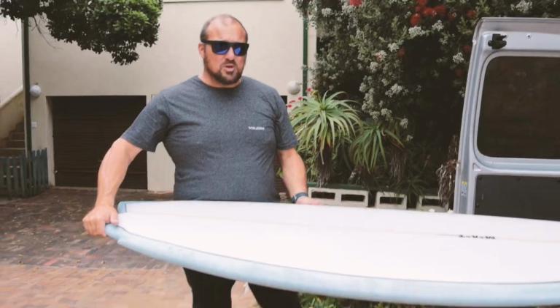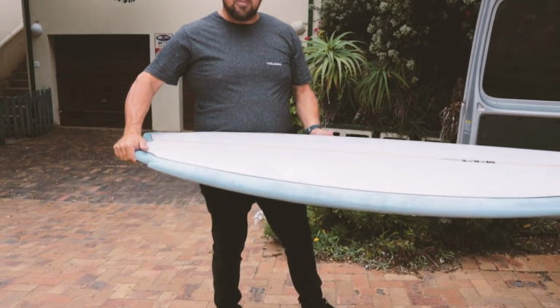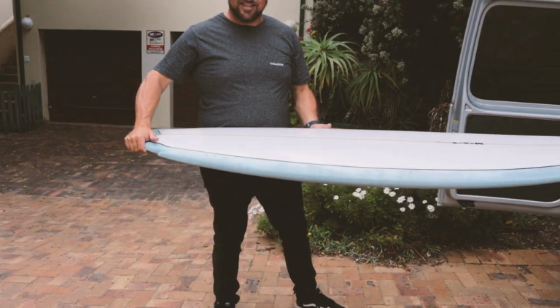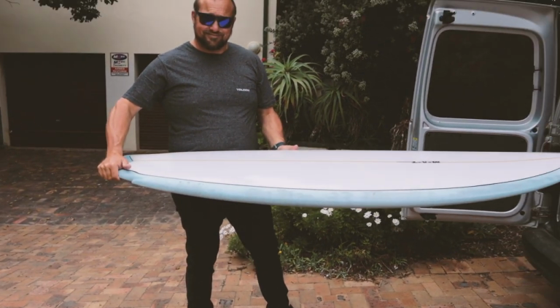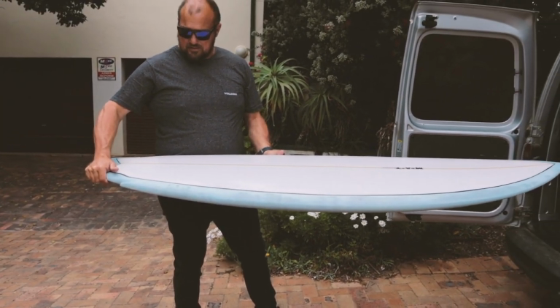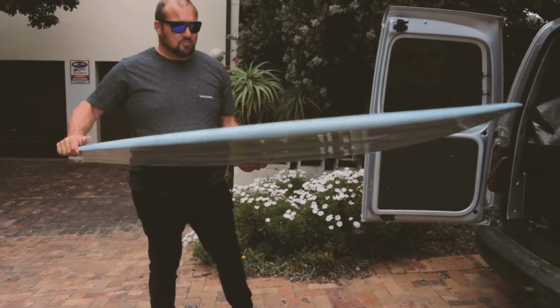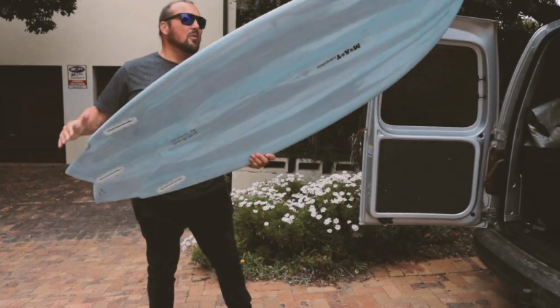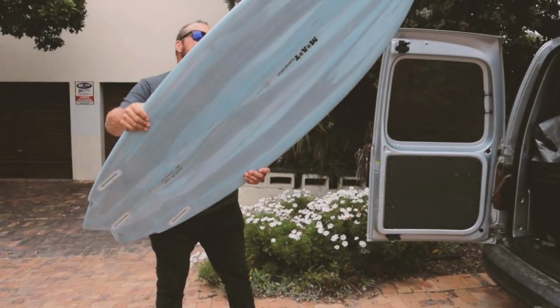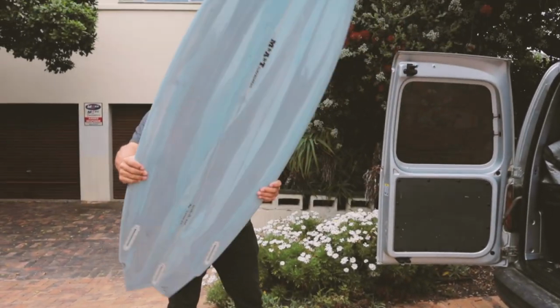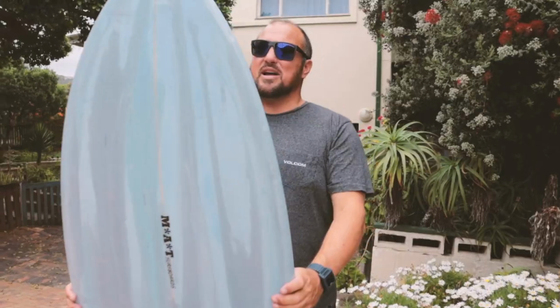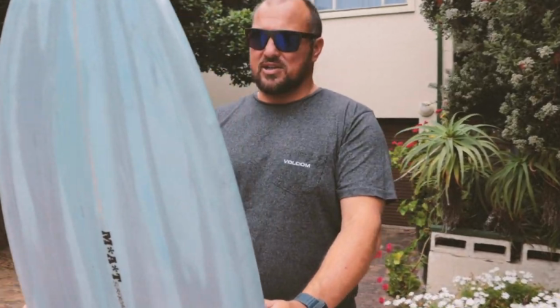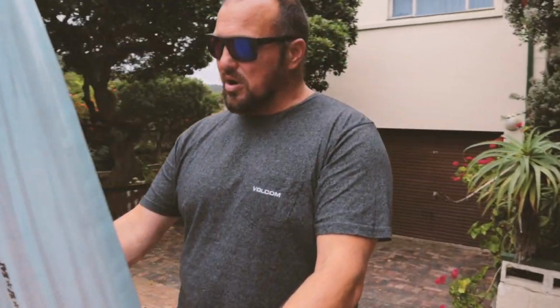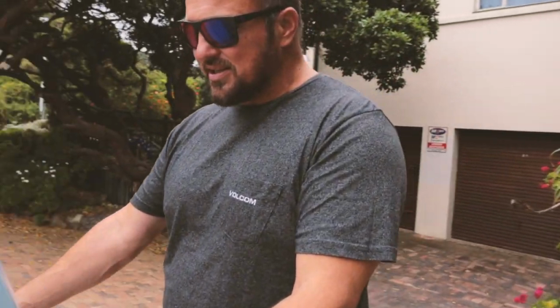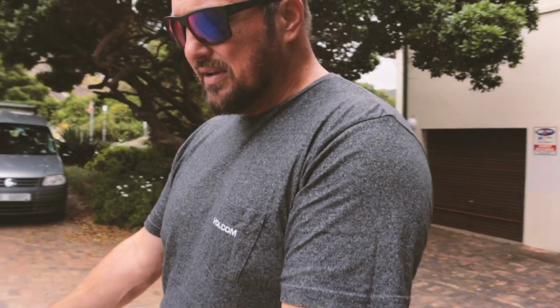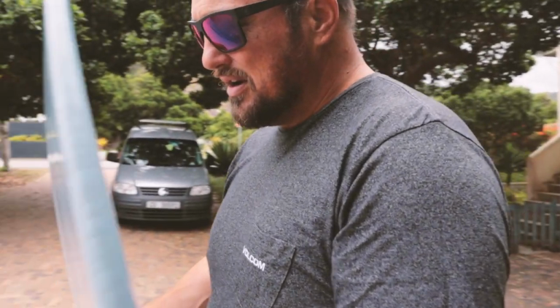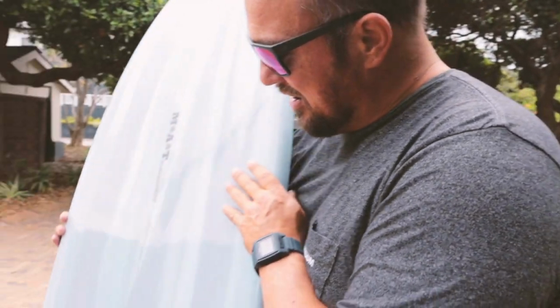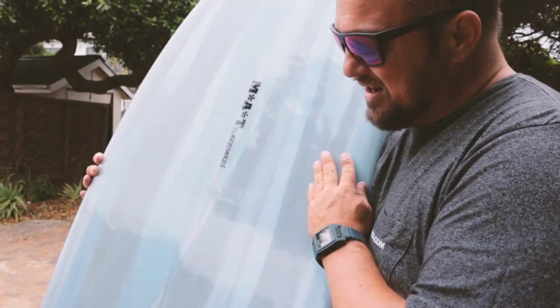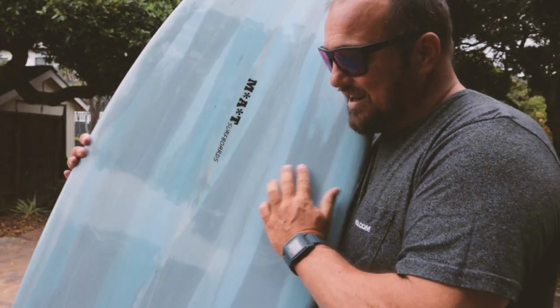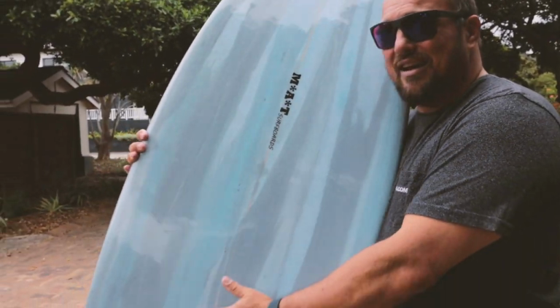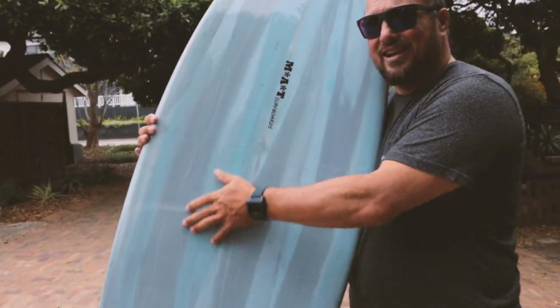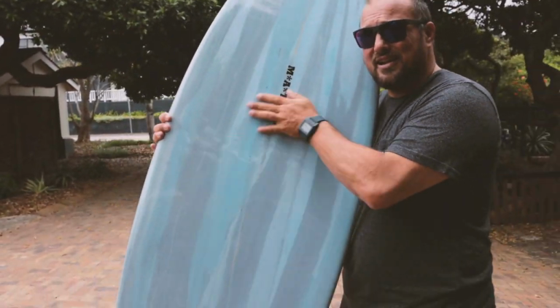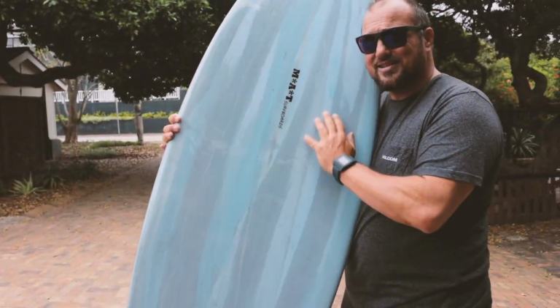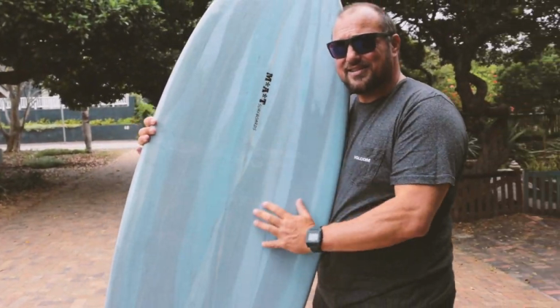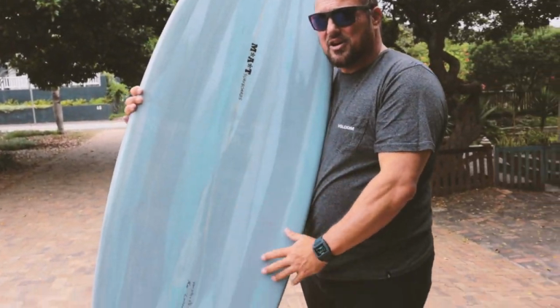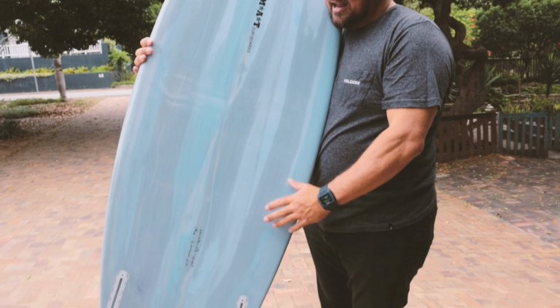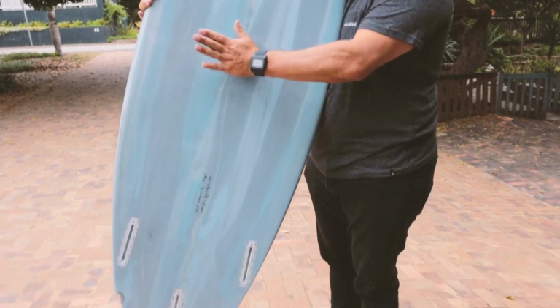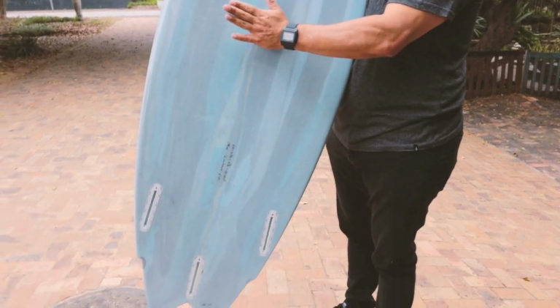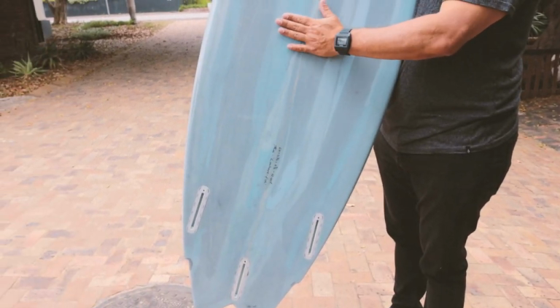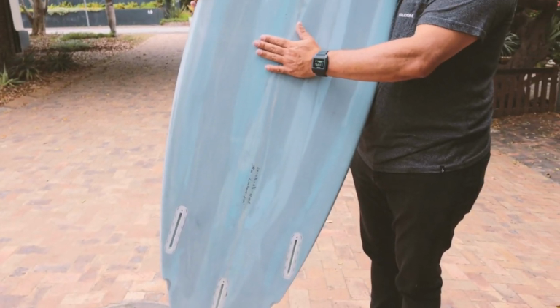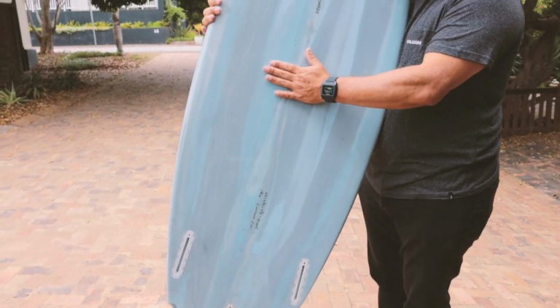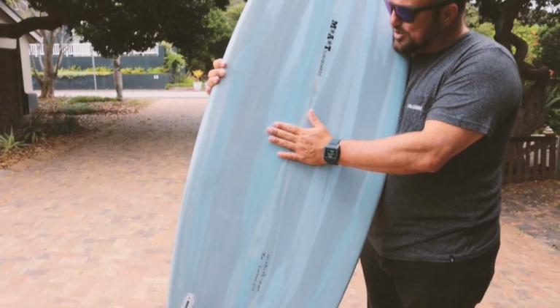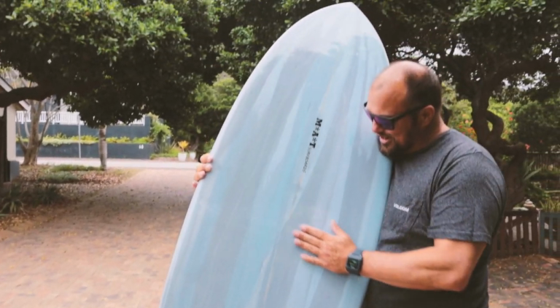Monsignor Matt. Wow, pretty much ticks all the boxes. Look at that lovely resin tint. I've got to say, that's a good job, good job.